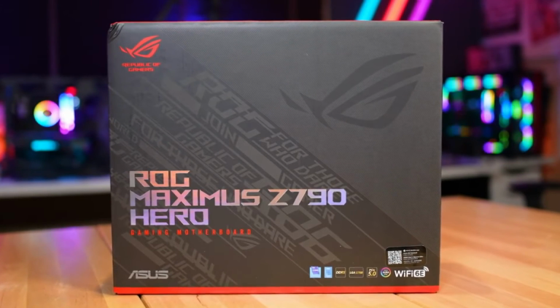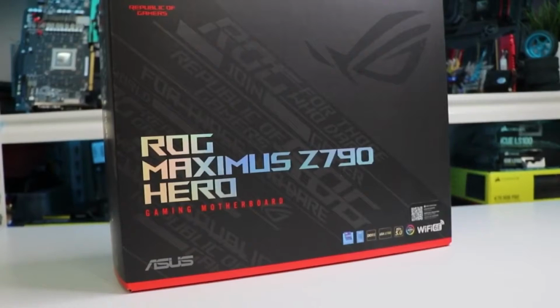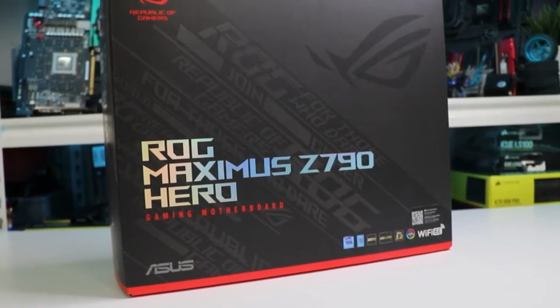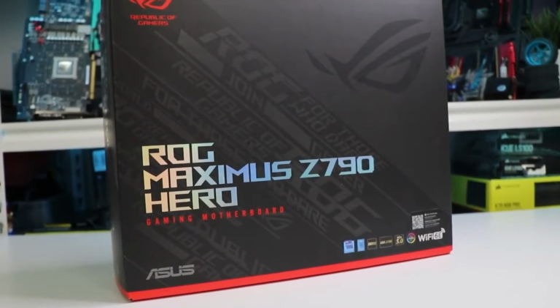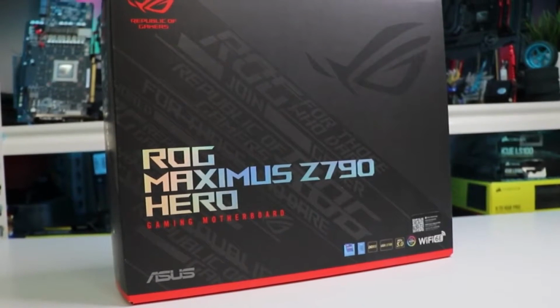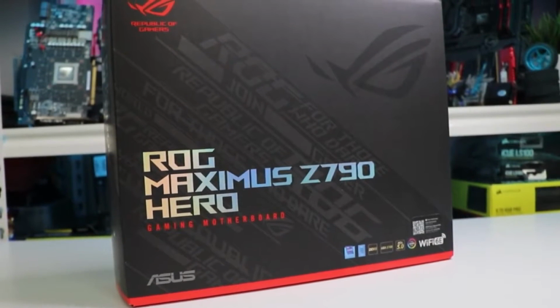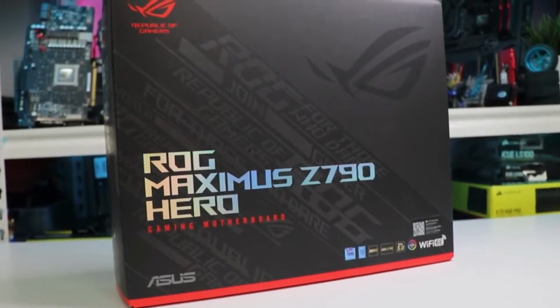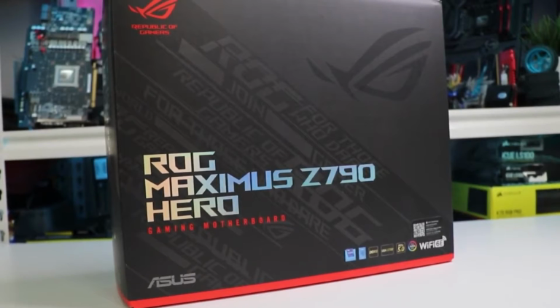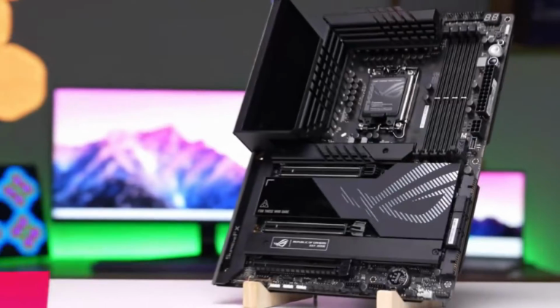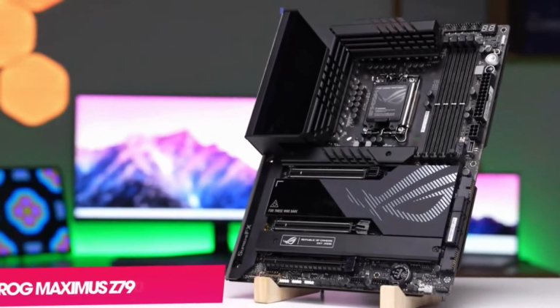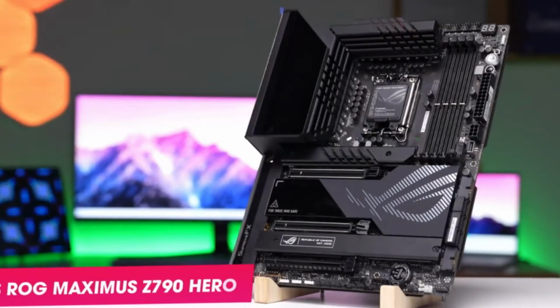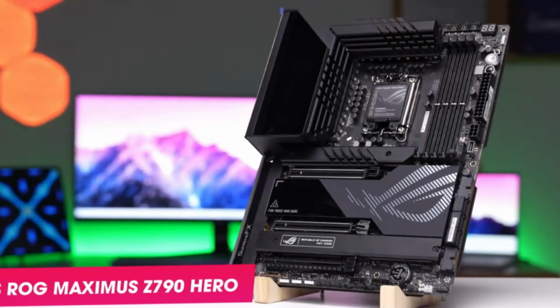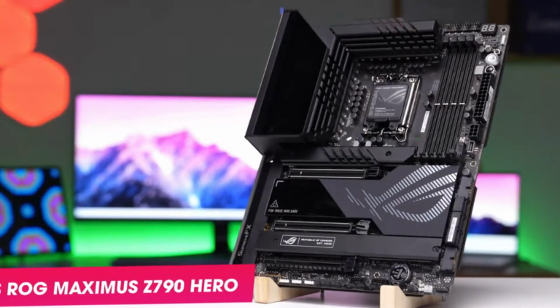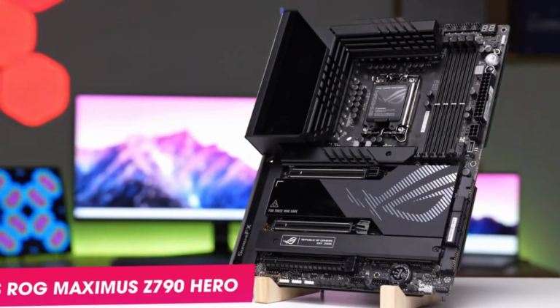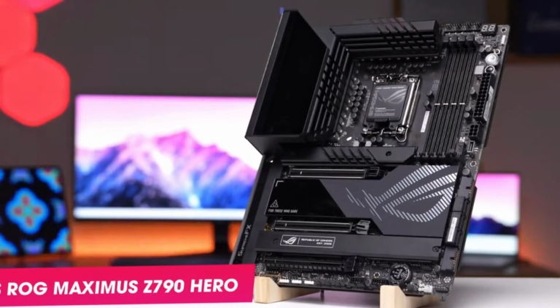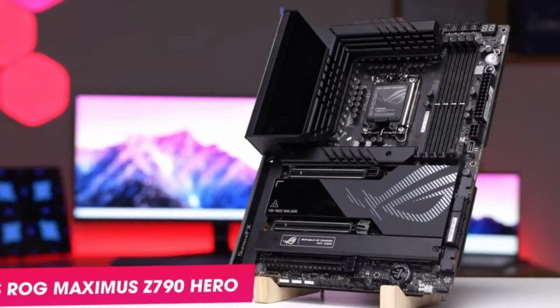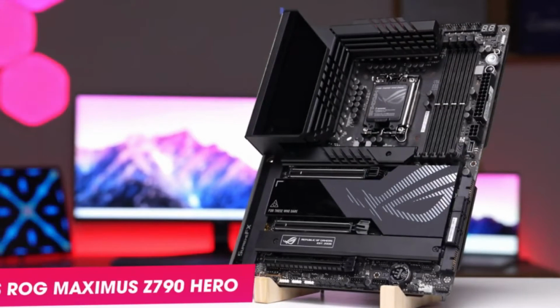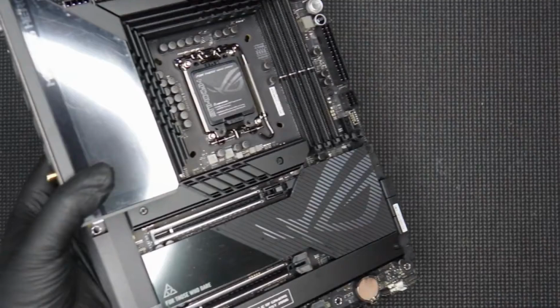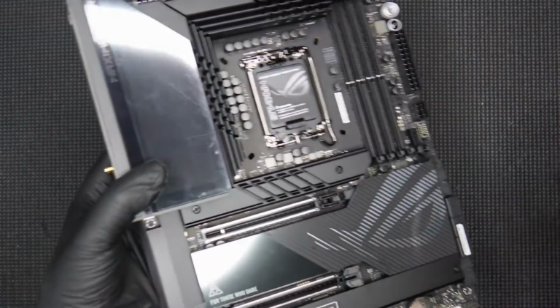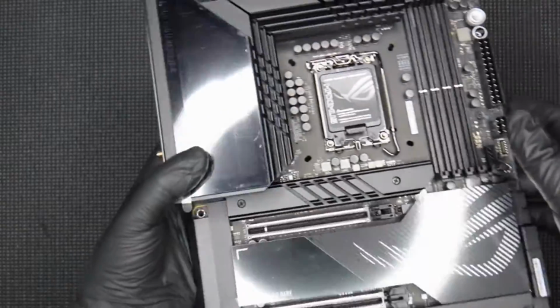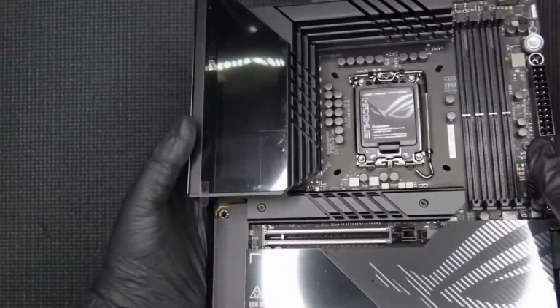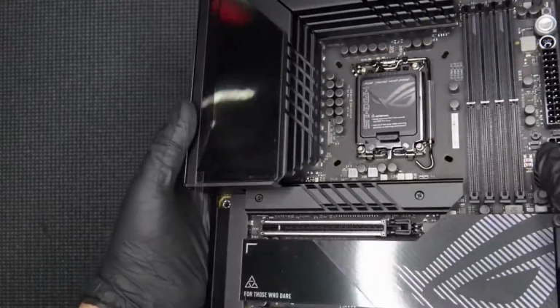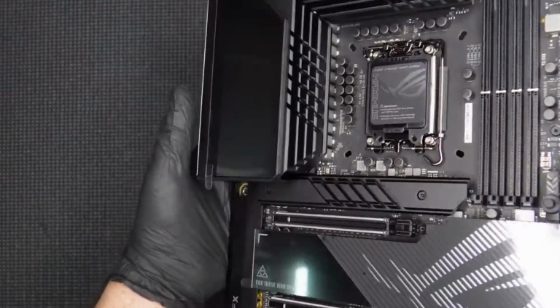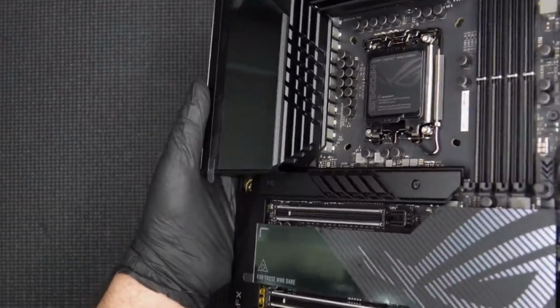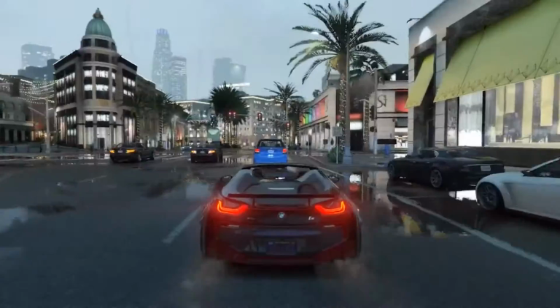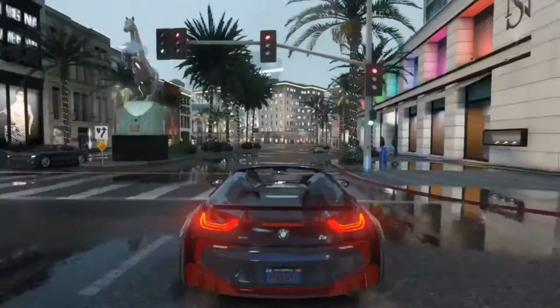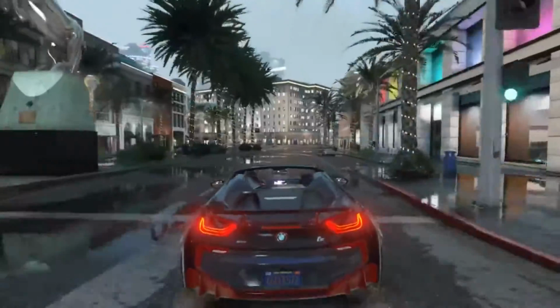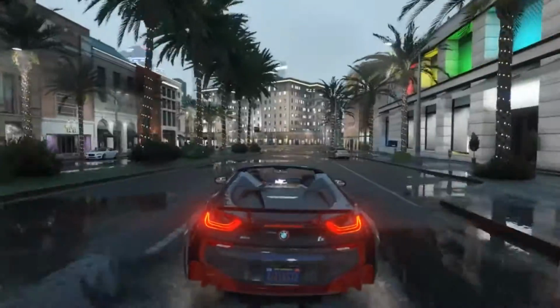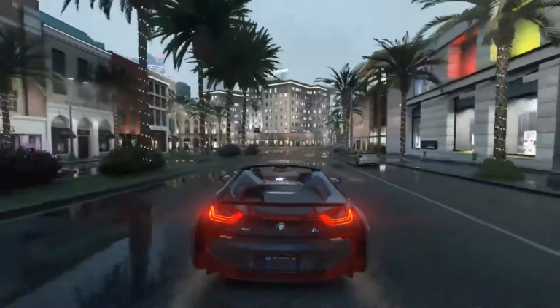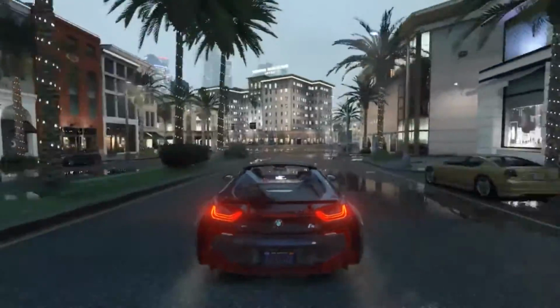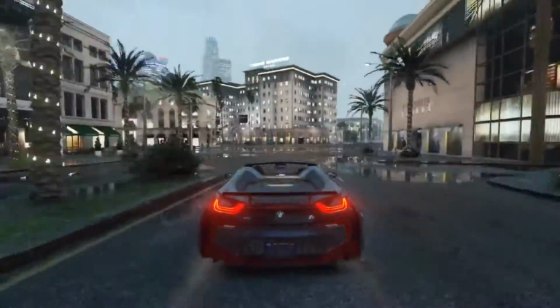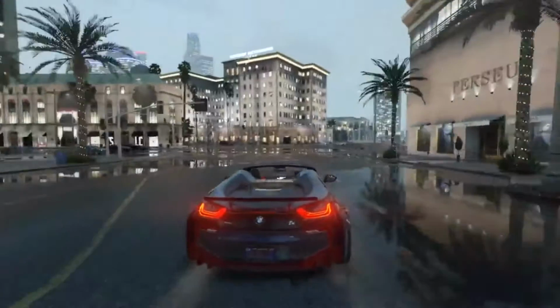The Asus ROG Maximus Z790 Hero is currently priced at $629.99. This premium motherboard offers a slew of features, along with the classic high-end appearance found on the ROG Maximus motherboards.